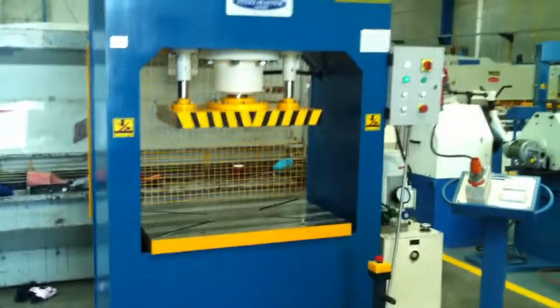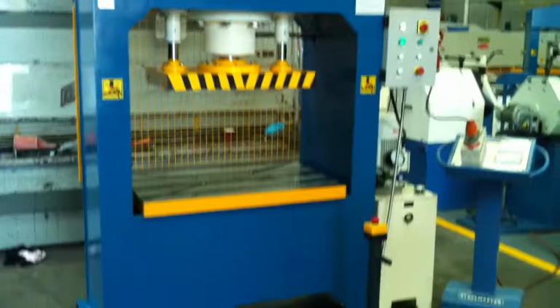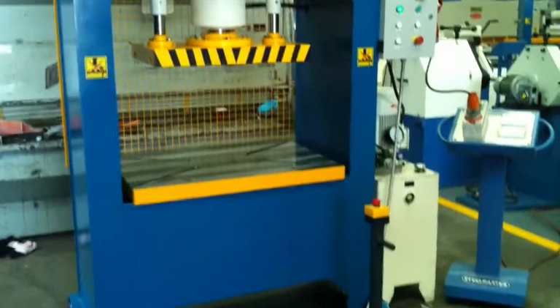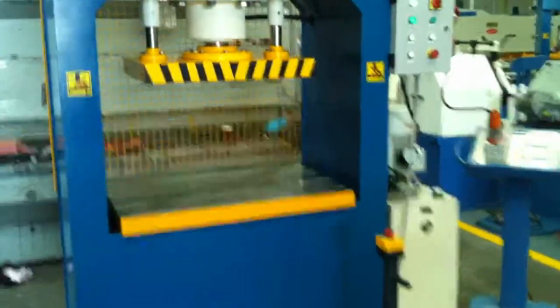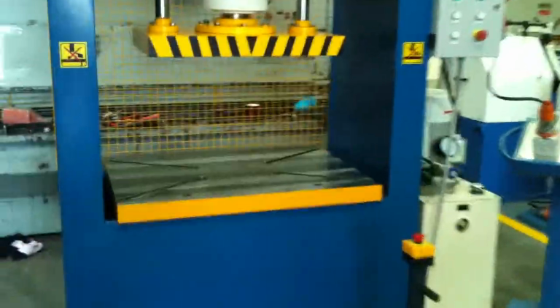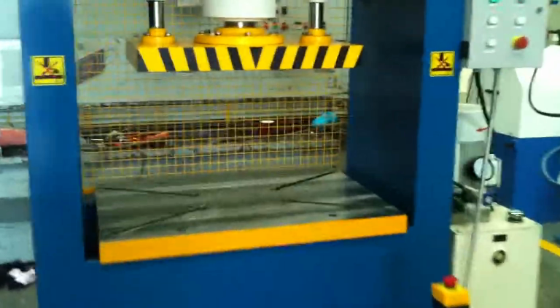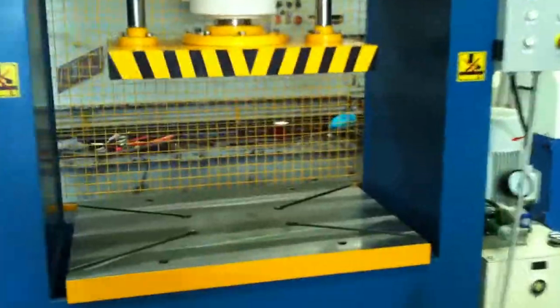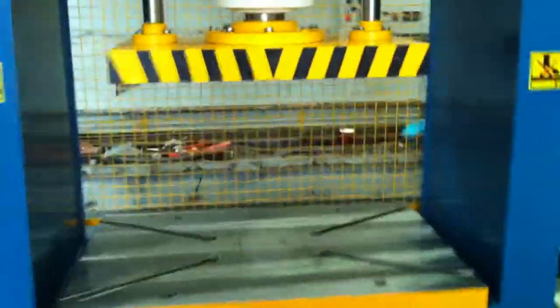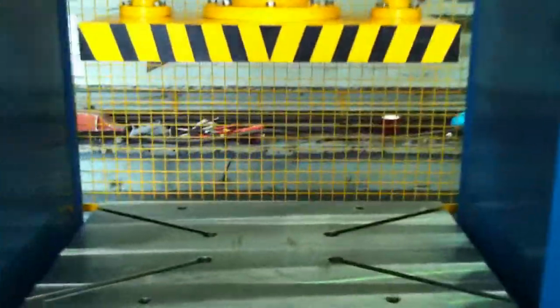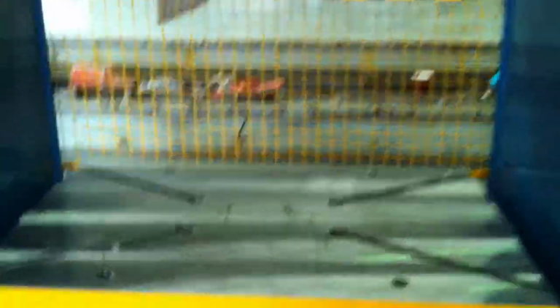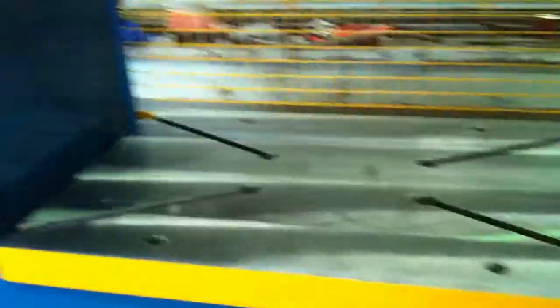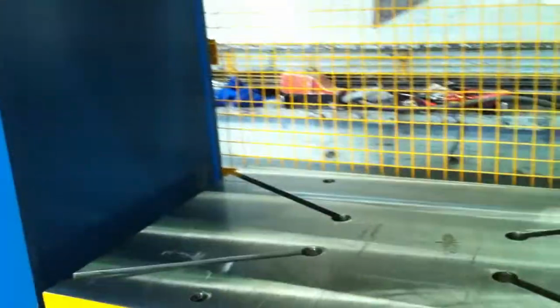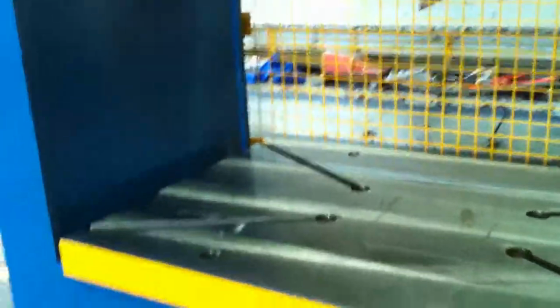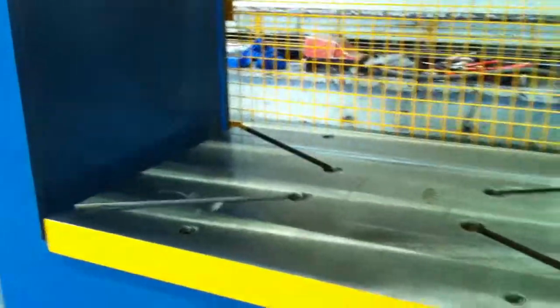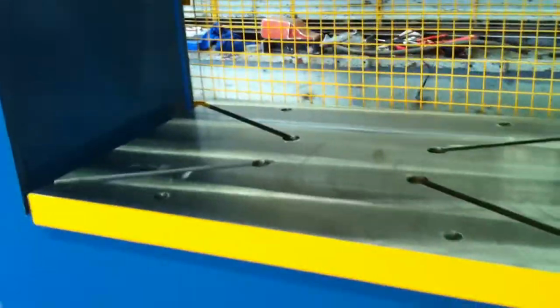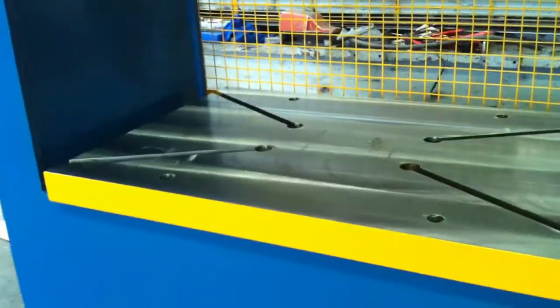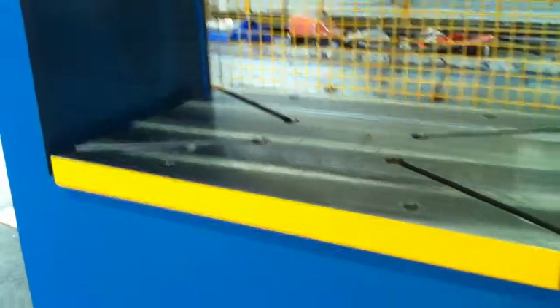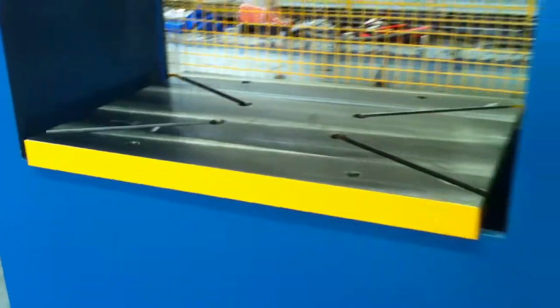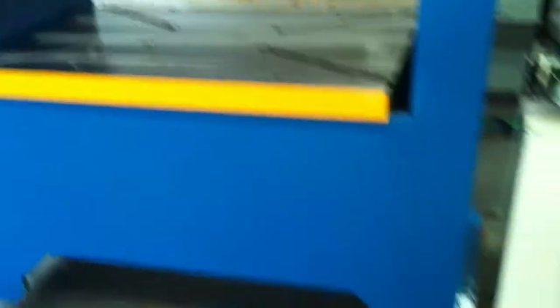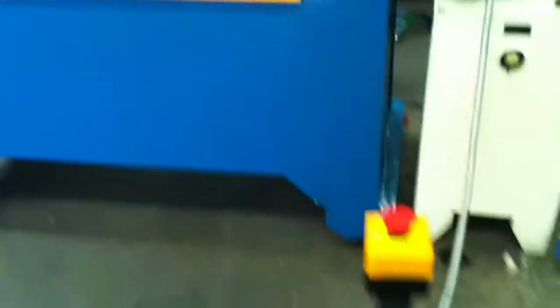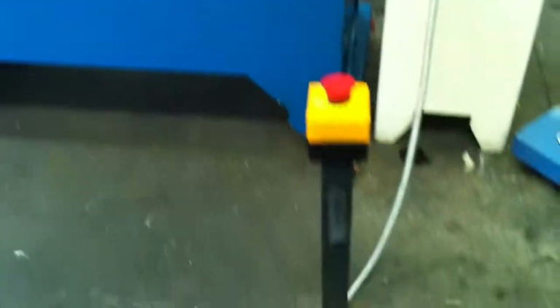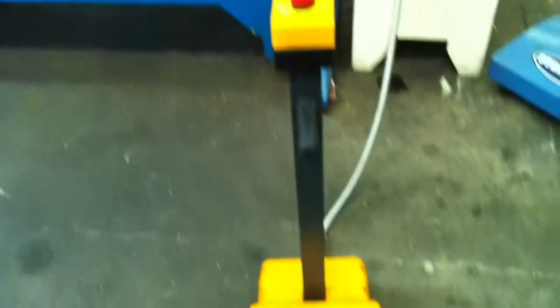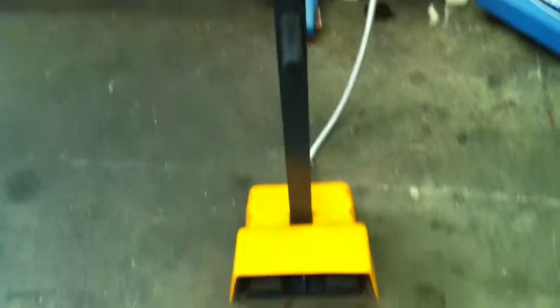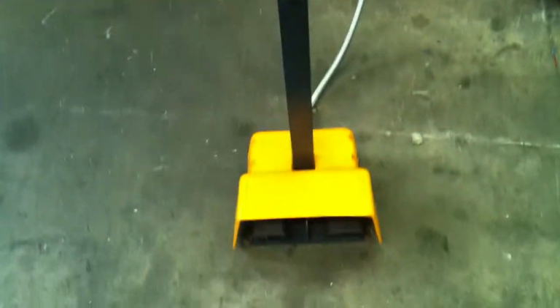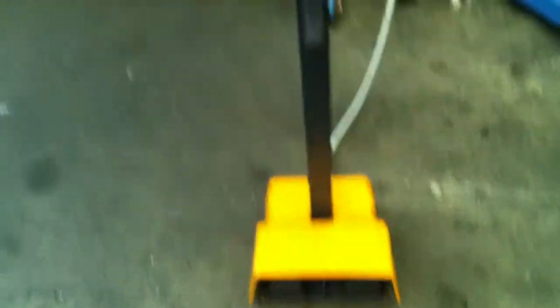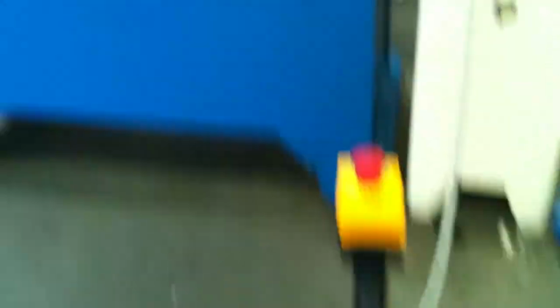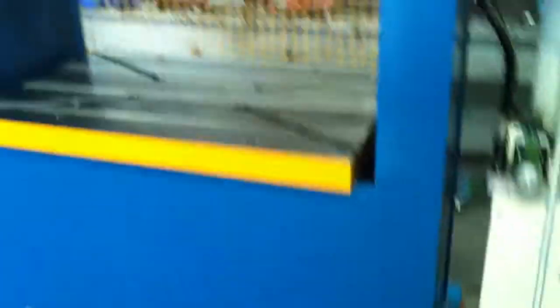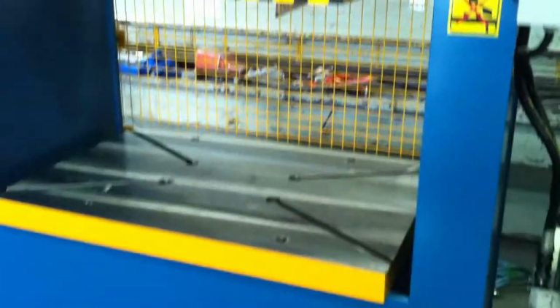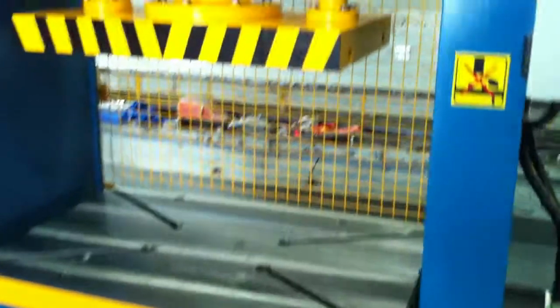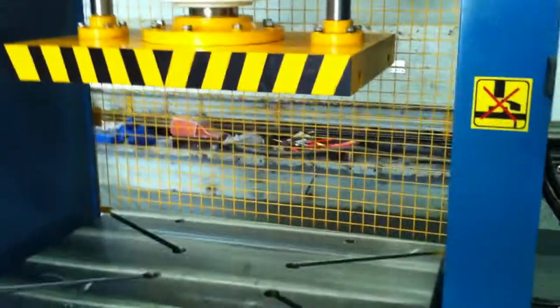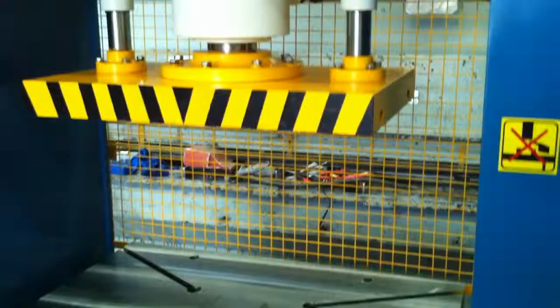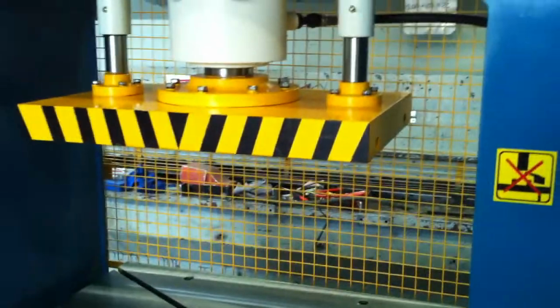Our KP series press is, as mentioned, also operated via the foot pedal control, which I'm going to operate now. We're going to go down to the down position.